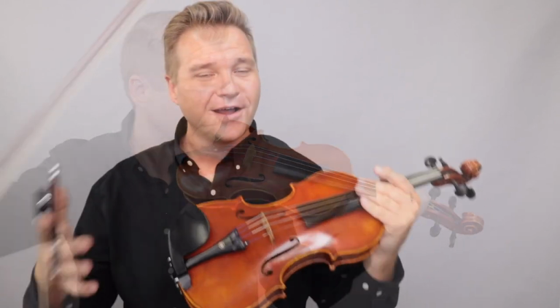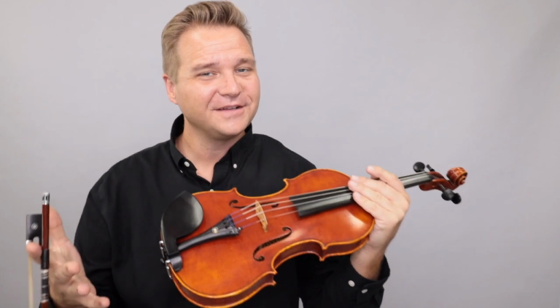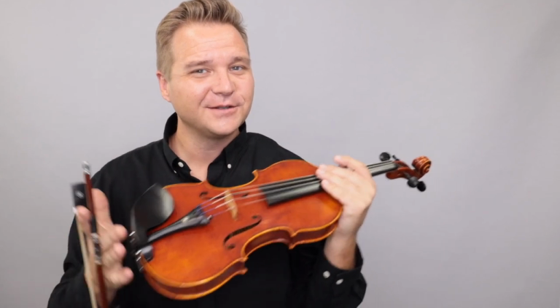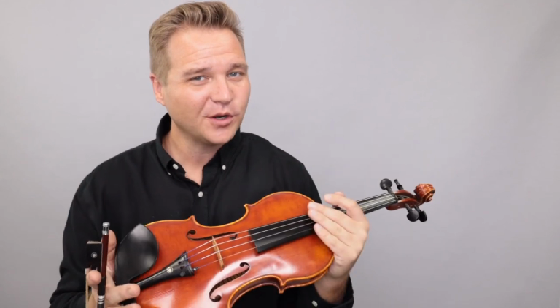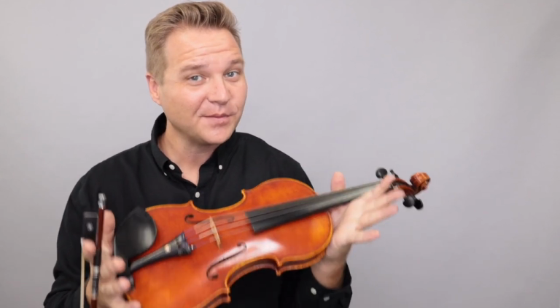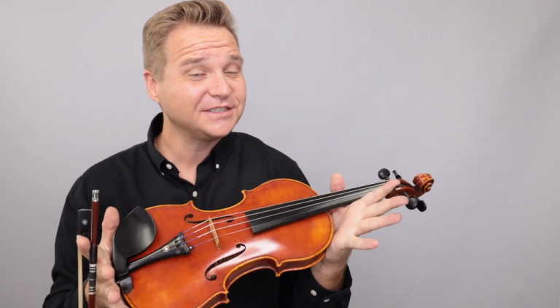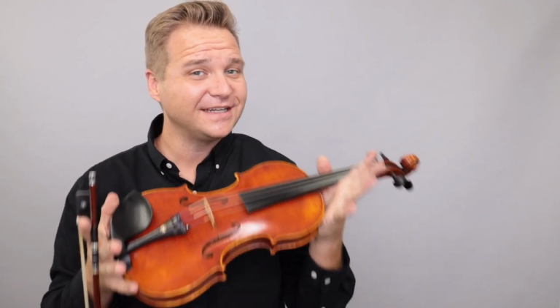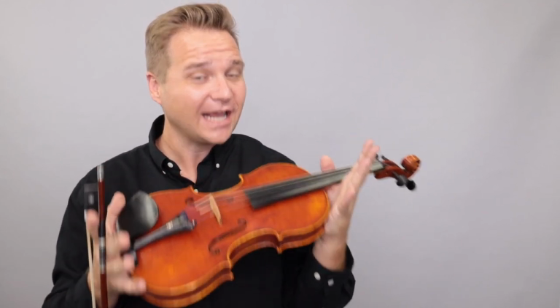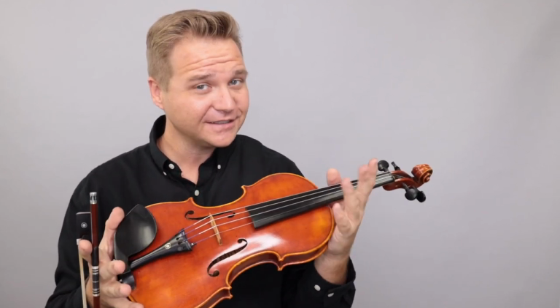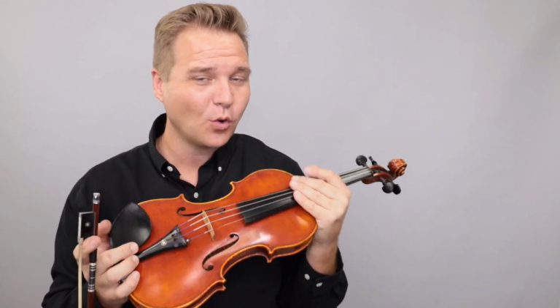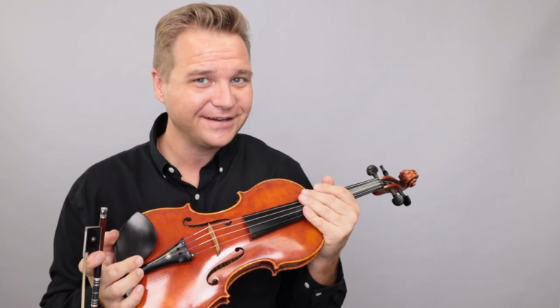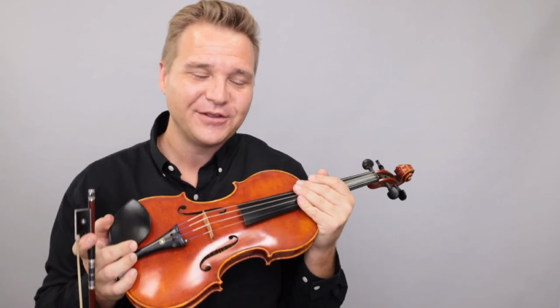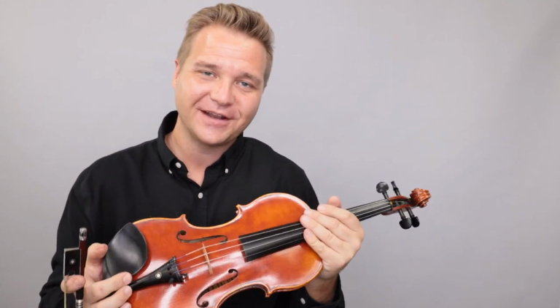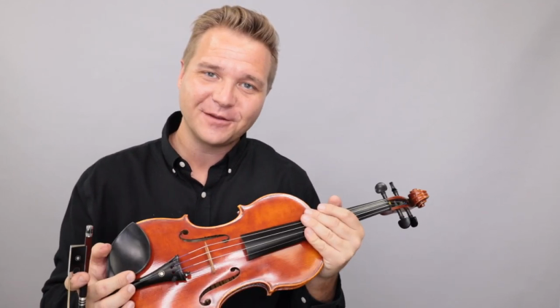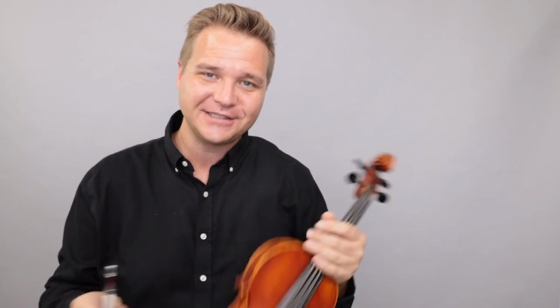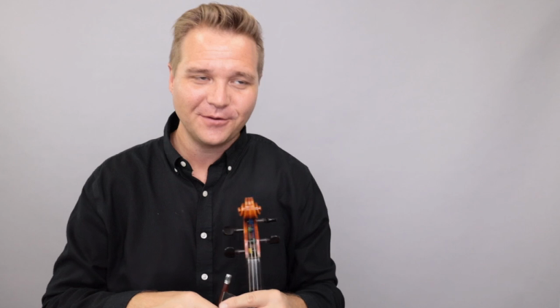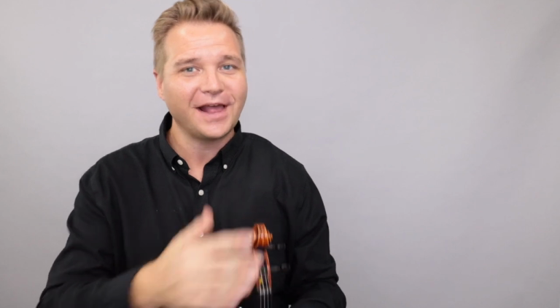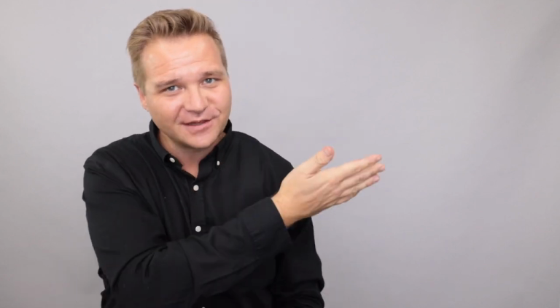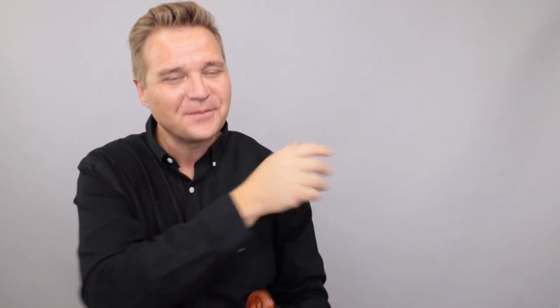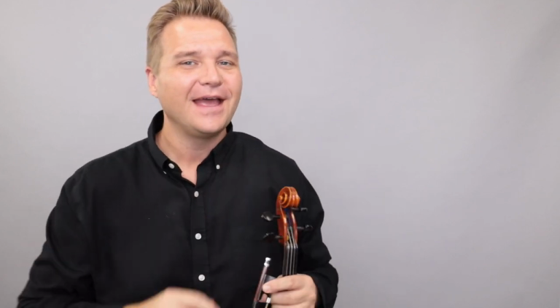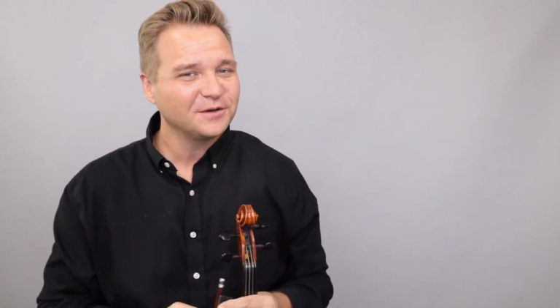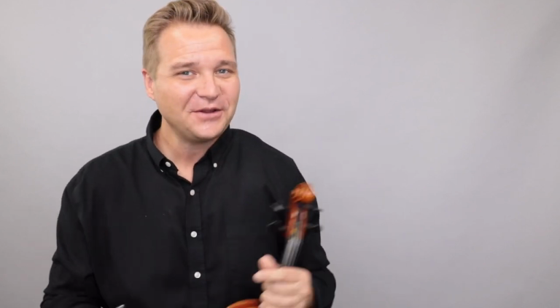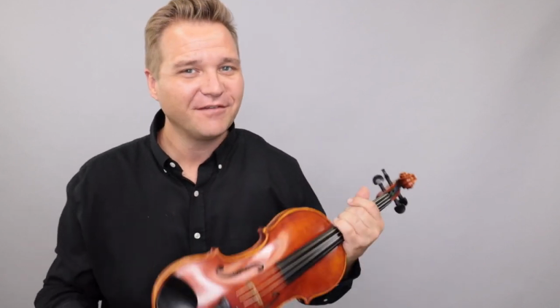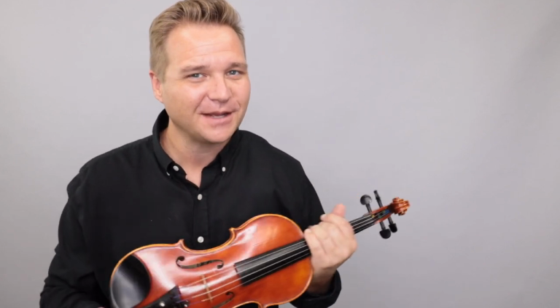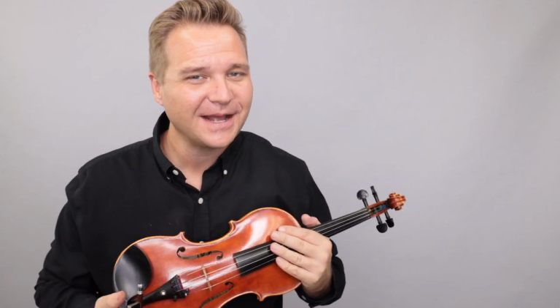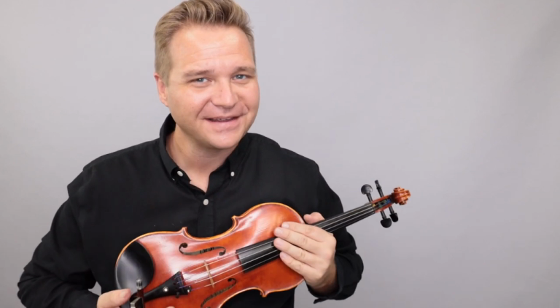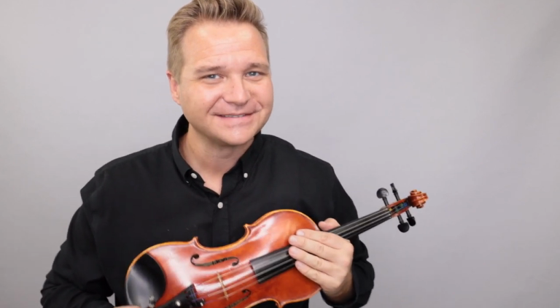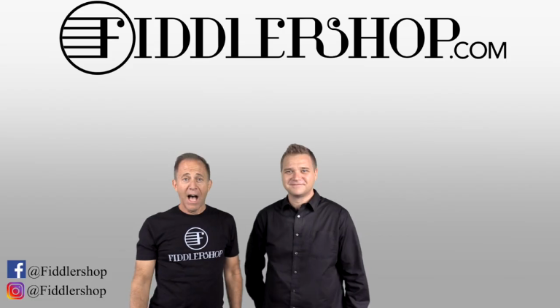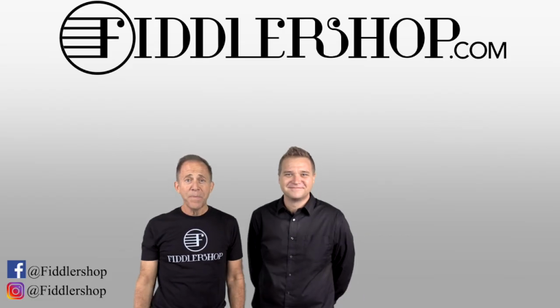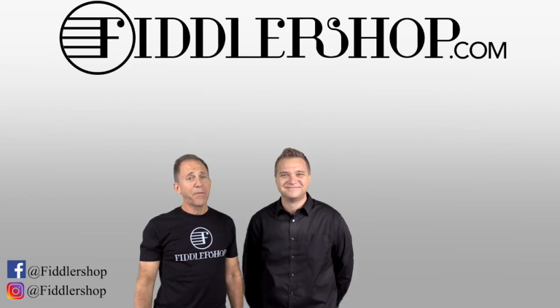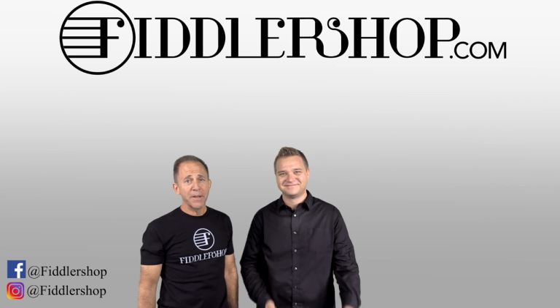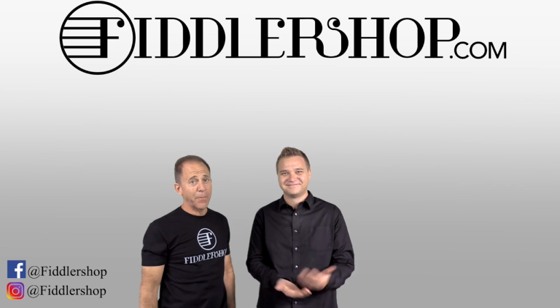All right, if you'd like to learn more about the Martin Sheridan Countess Guarneri, you can follow the links you see below or at the end of the video. We look forward to seeing you at FiddlerShop.com. I hope that was informative and helpful.